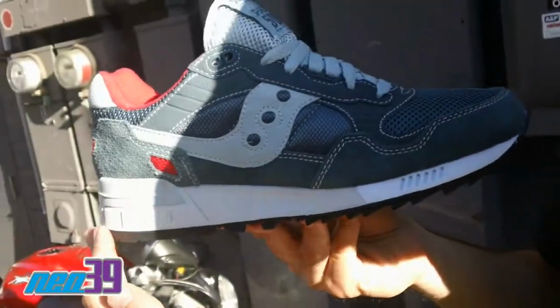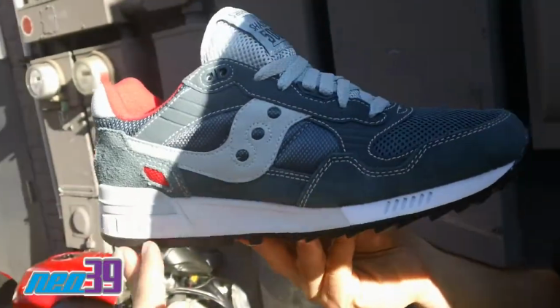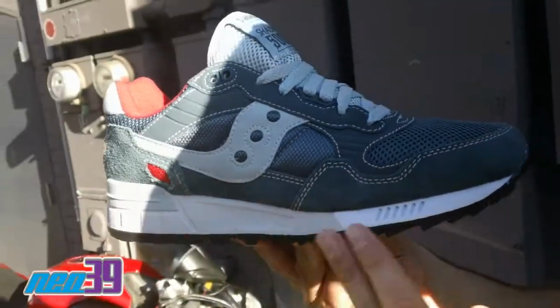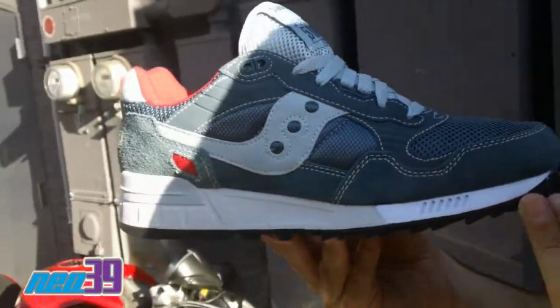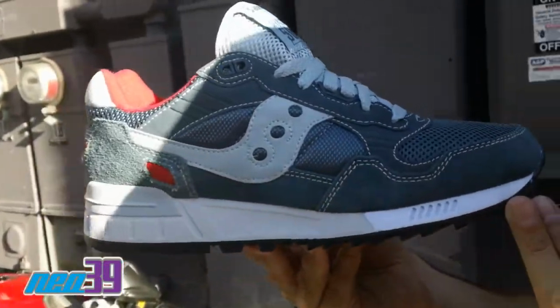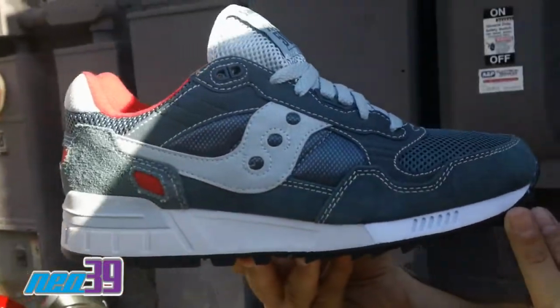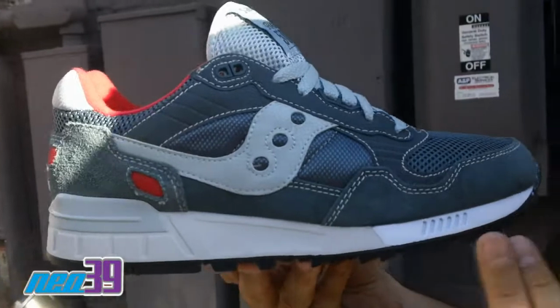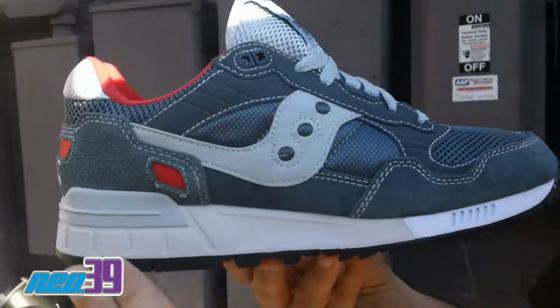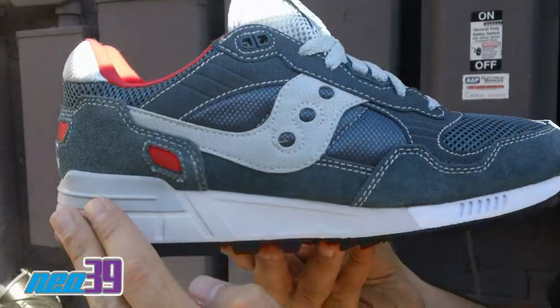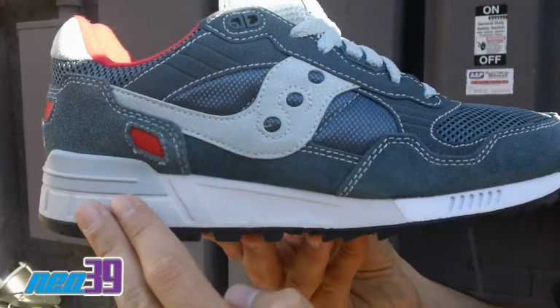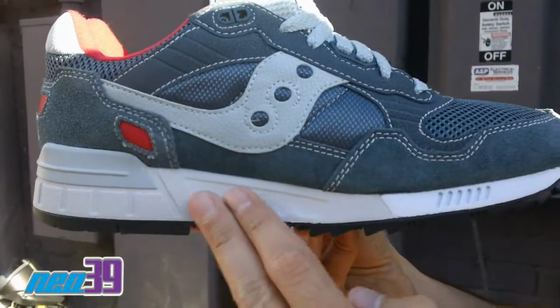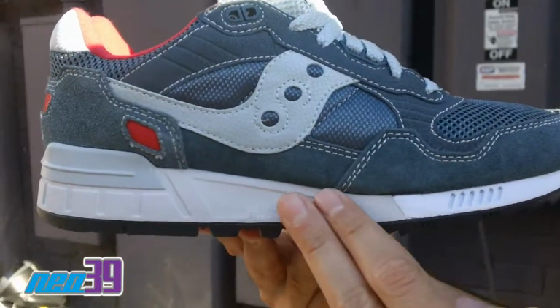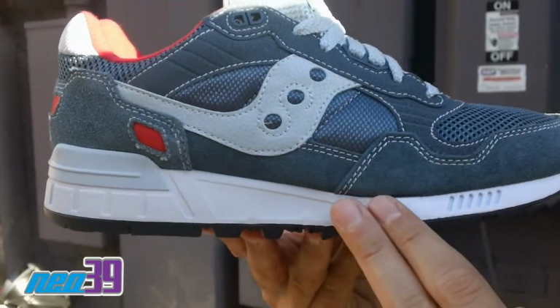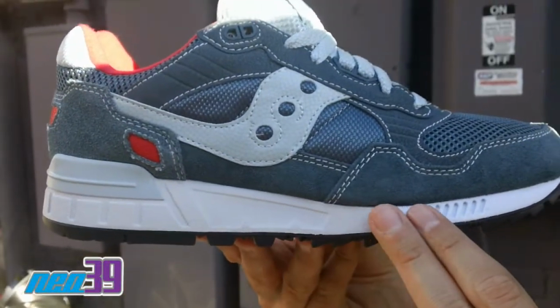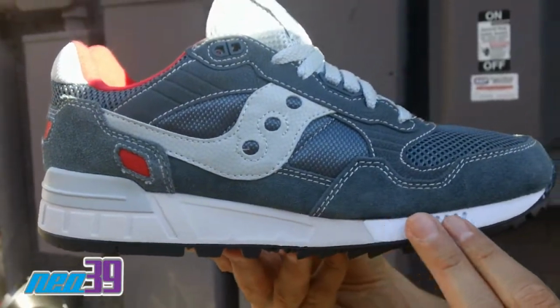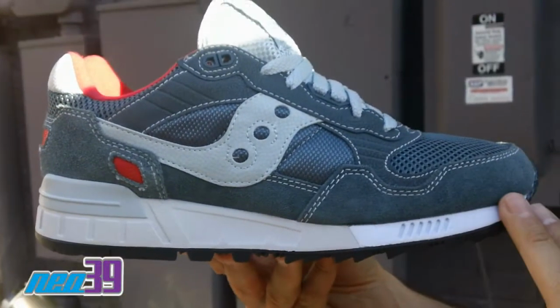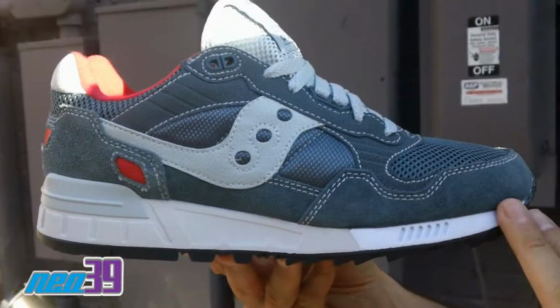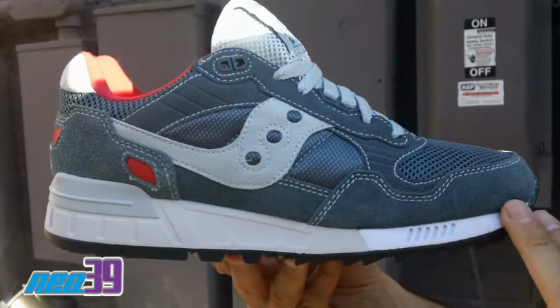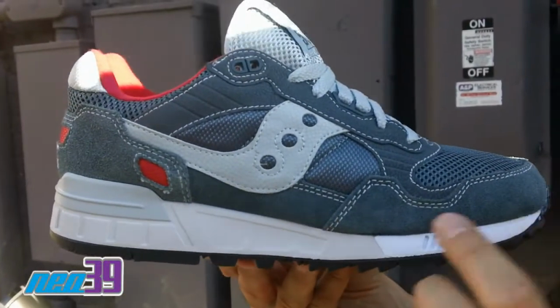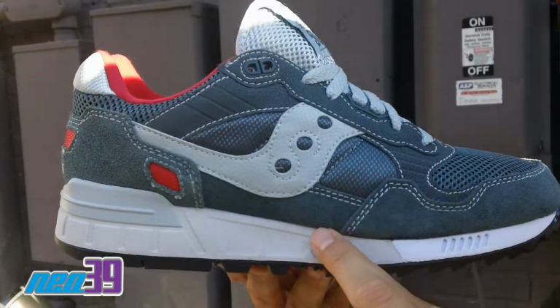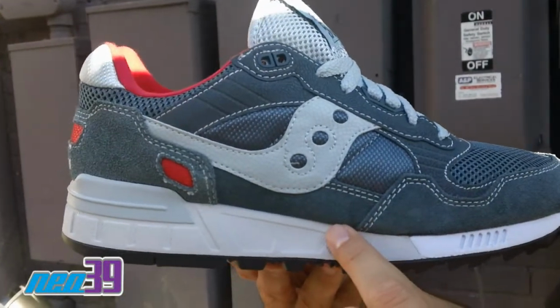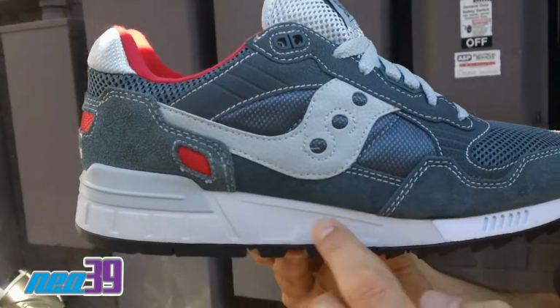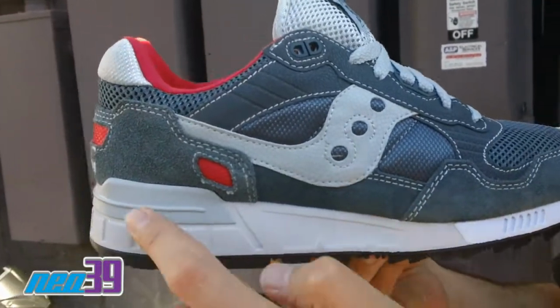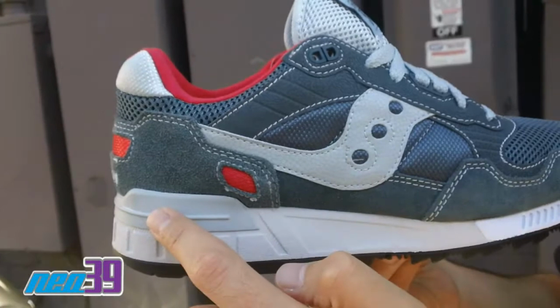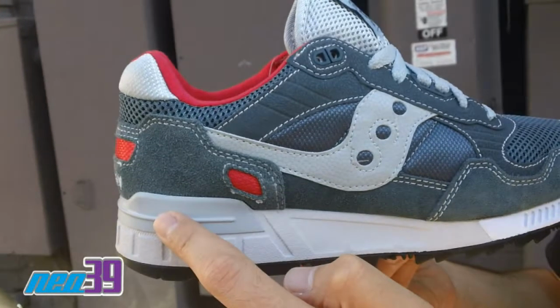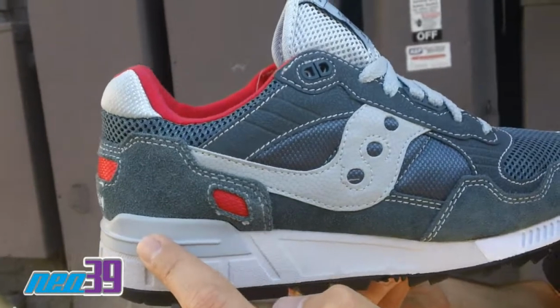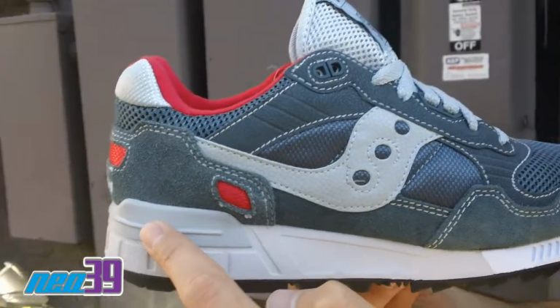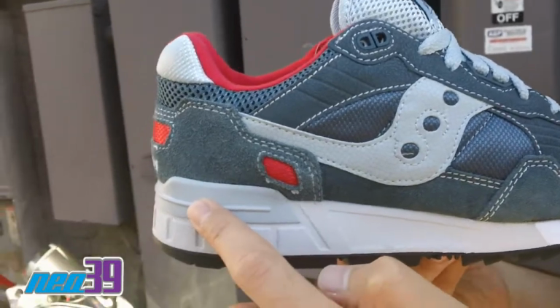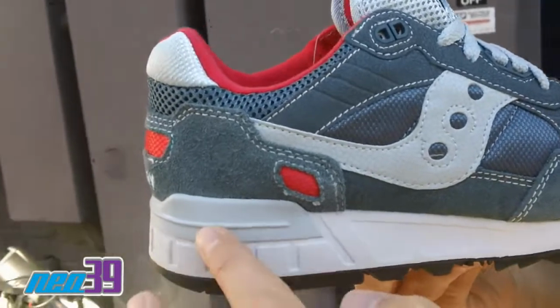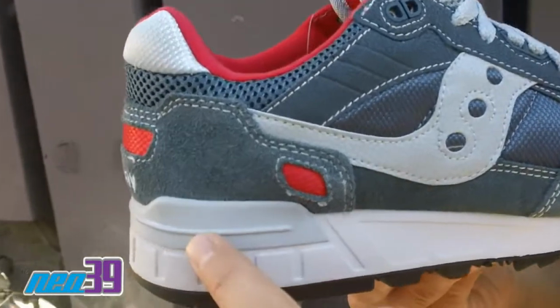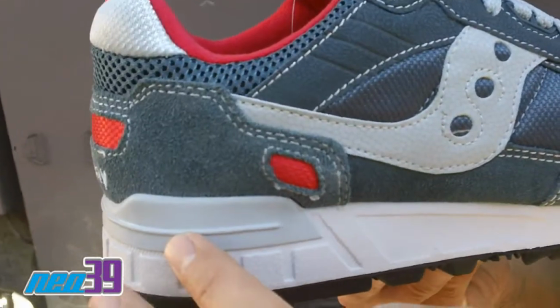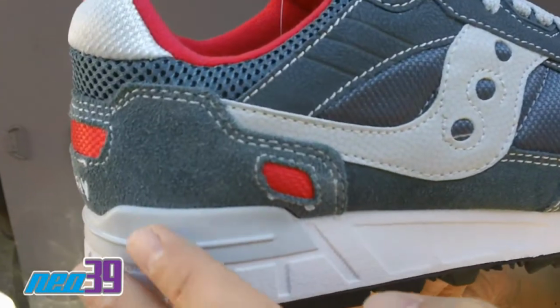We got black on the outsole, got white through the midsole along with this off-white shade of gray up on the mid.